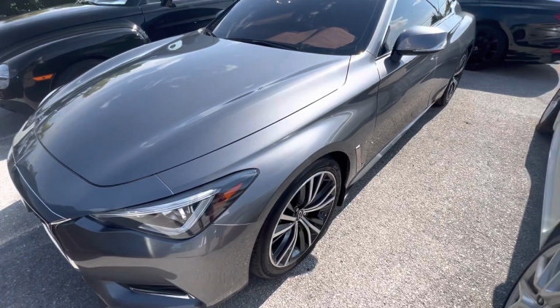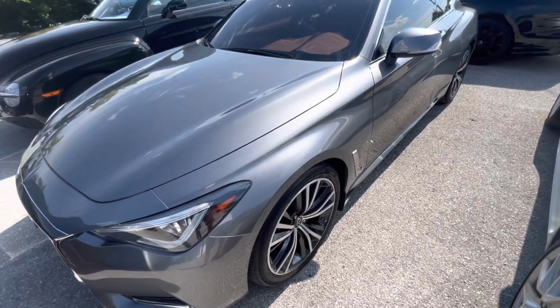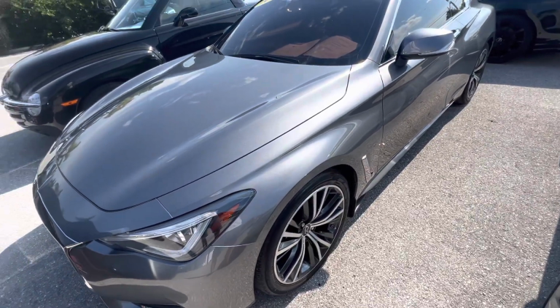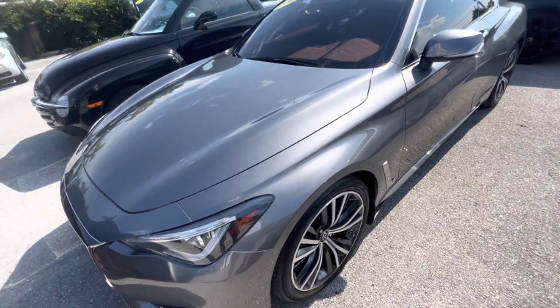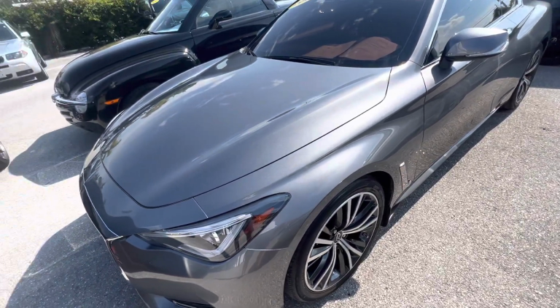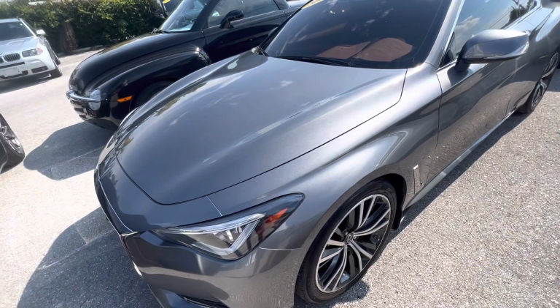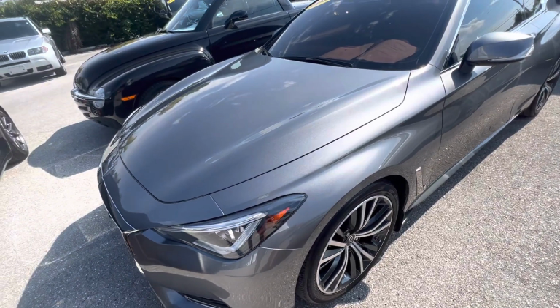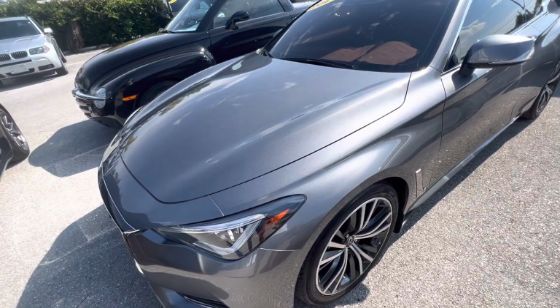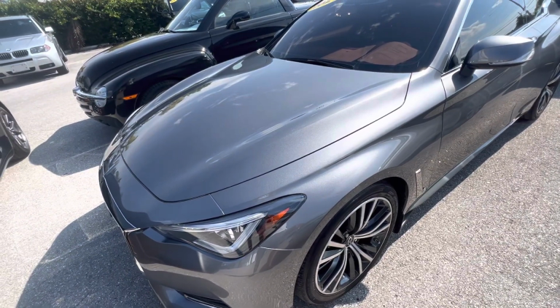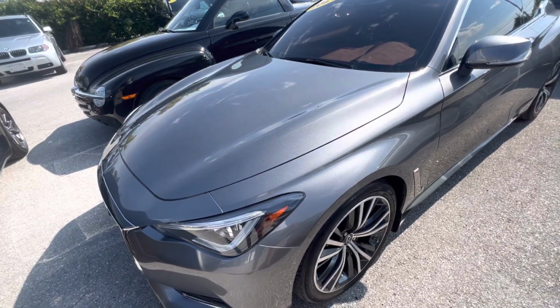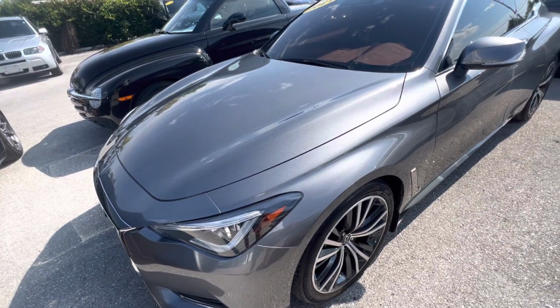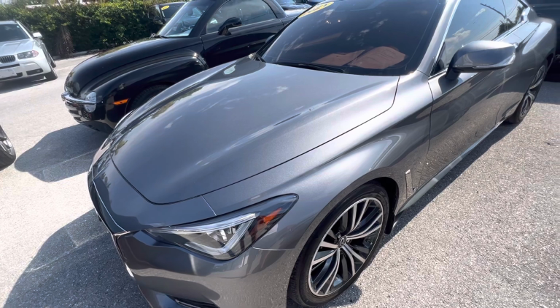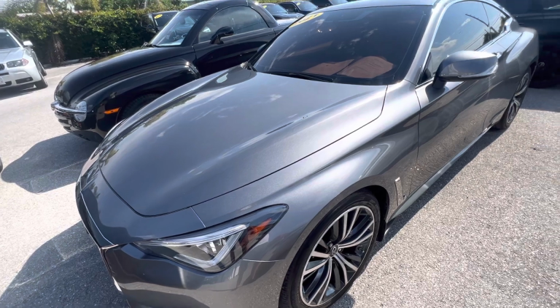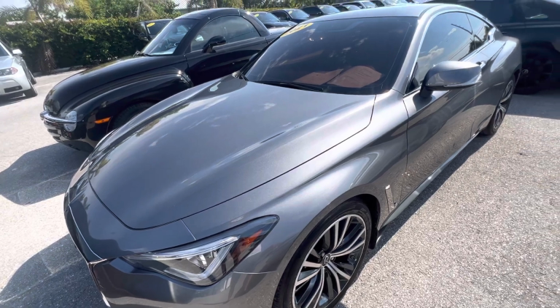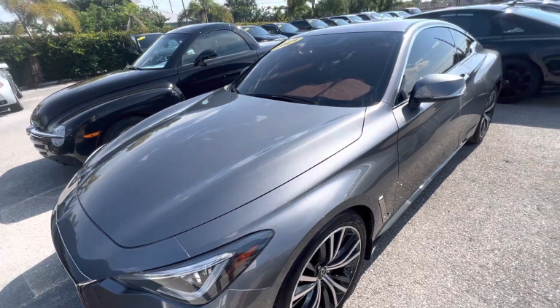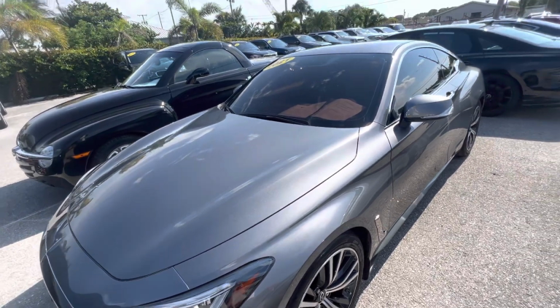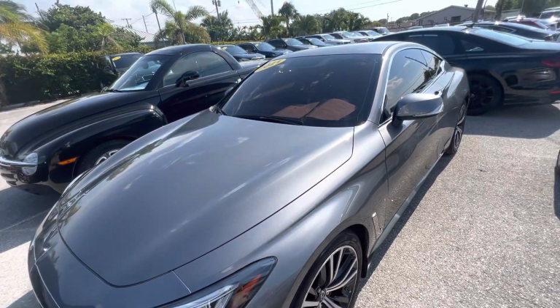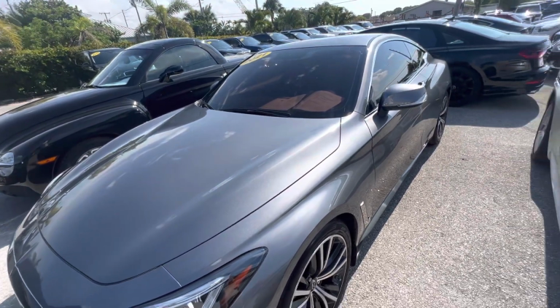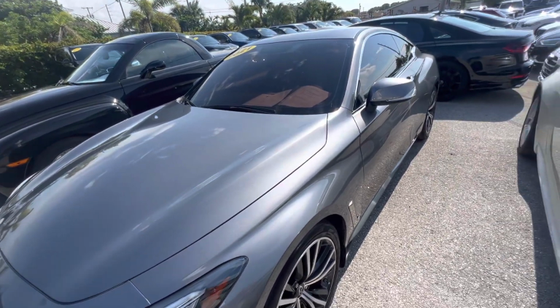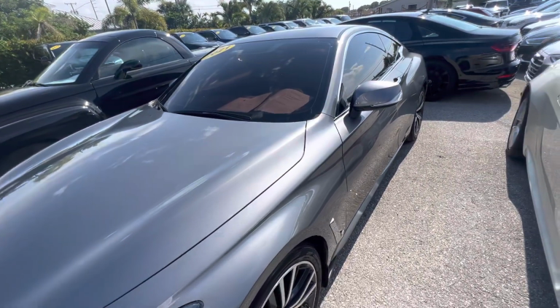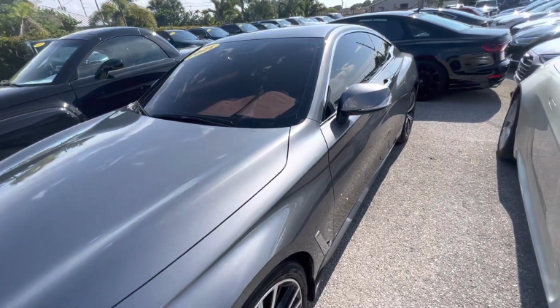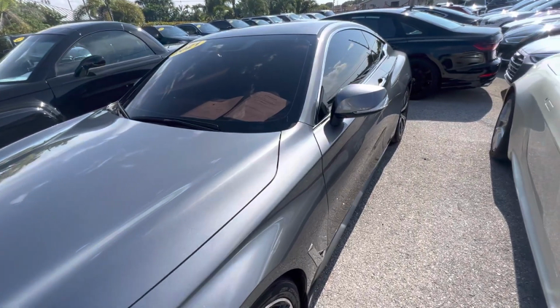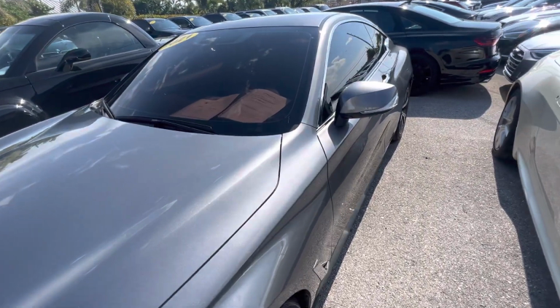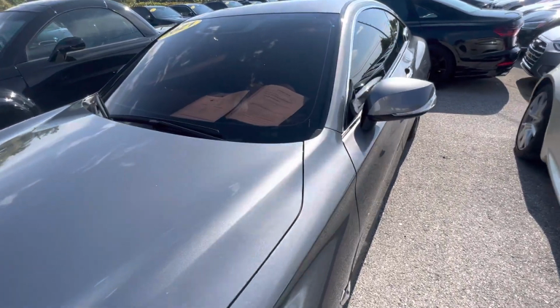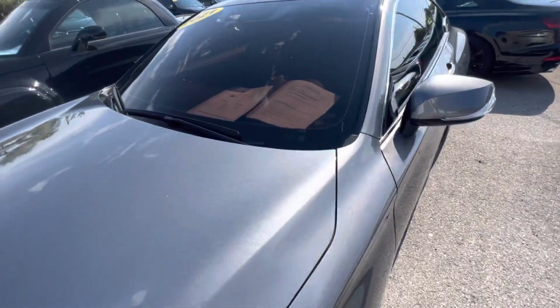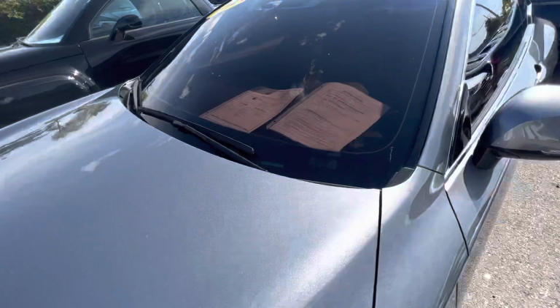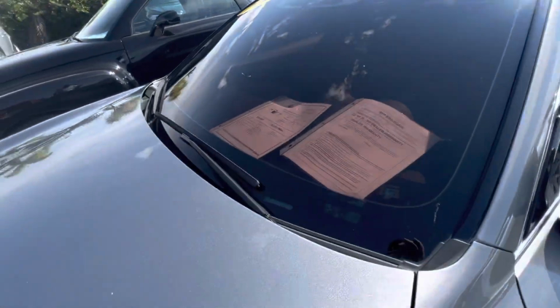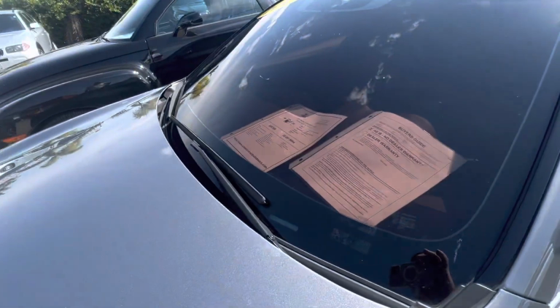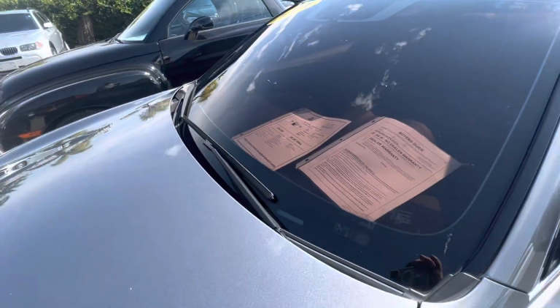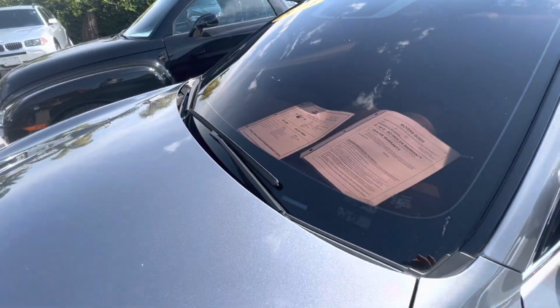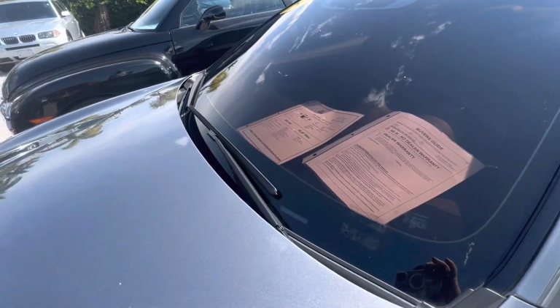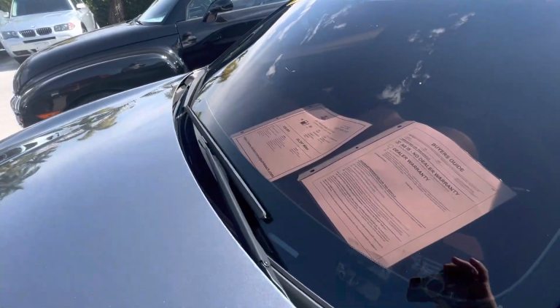Hi, good afternoon to everybody. This is Chris at Classic Cars at Palm Beach. We just took in this 2021 Infiniti, and we are going to do a walk-around condition video on it.